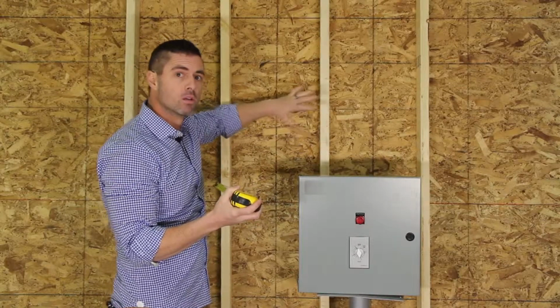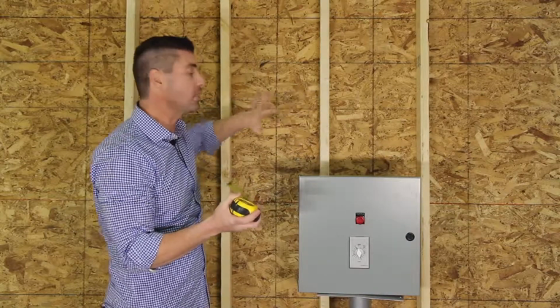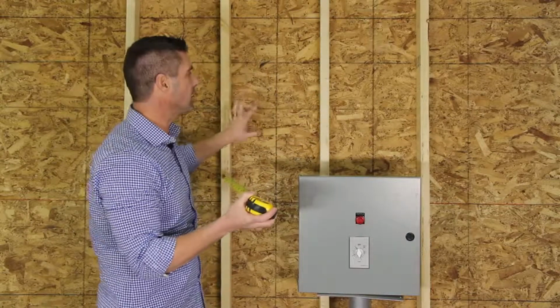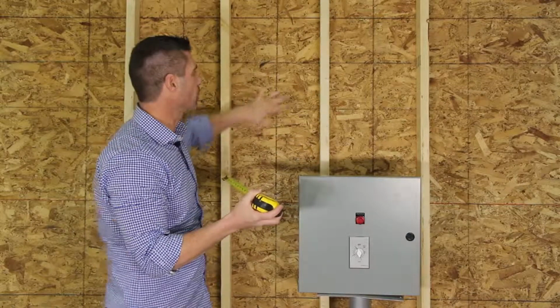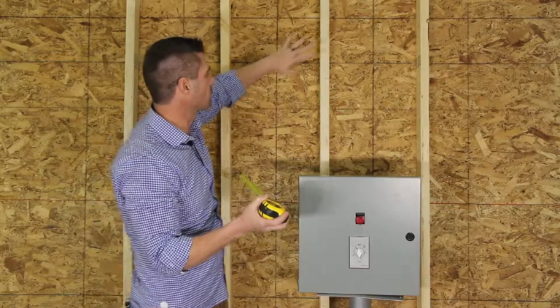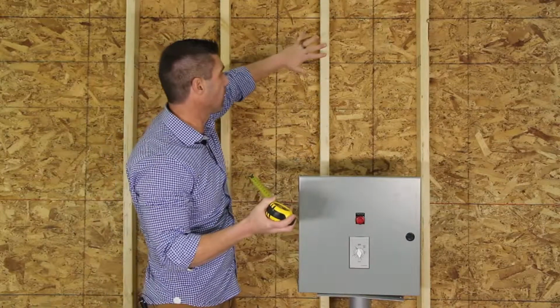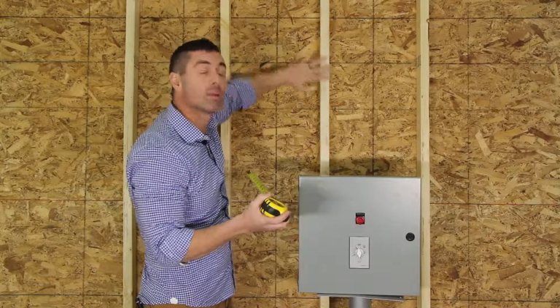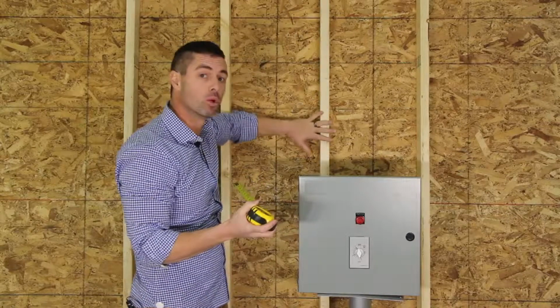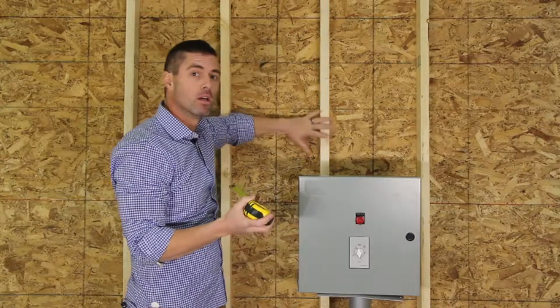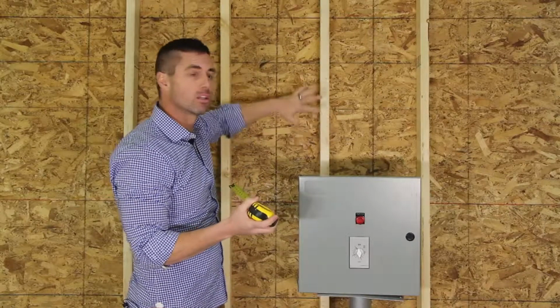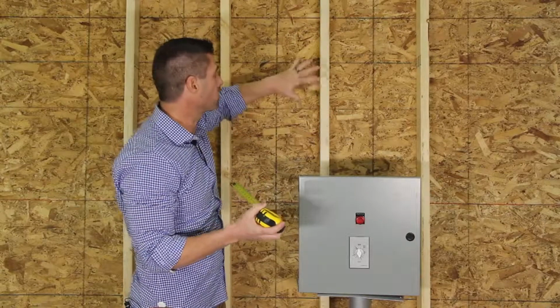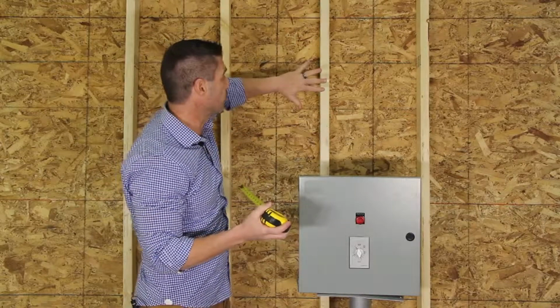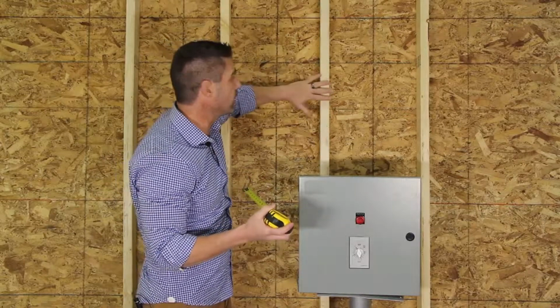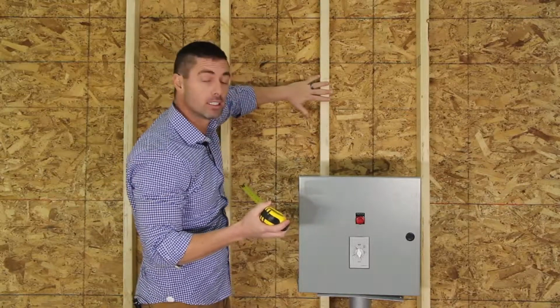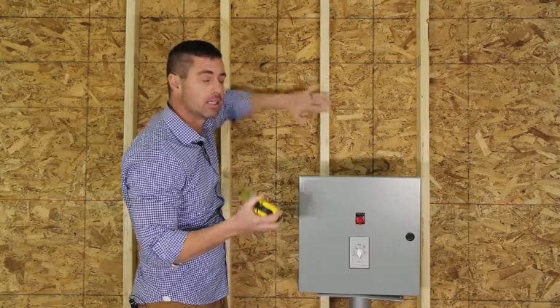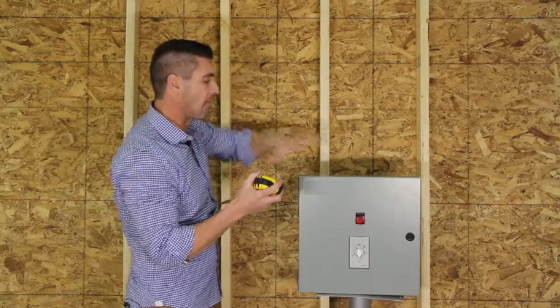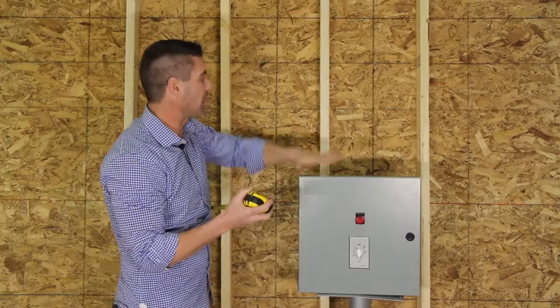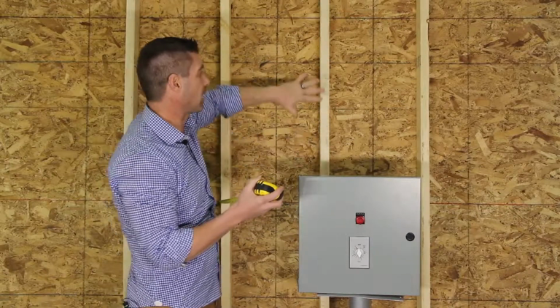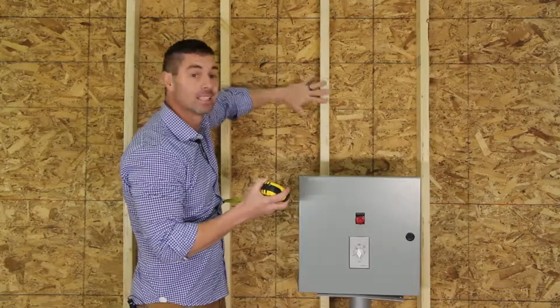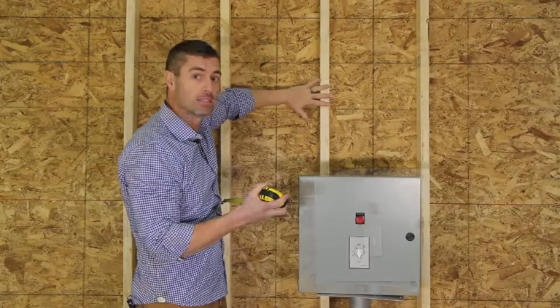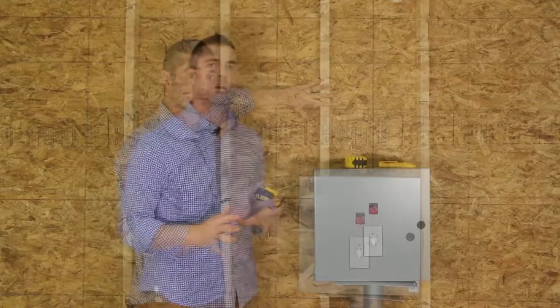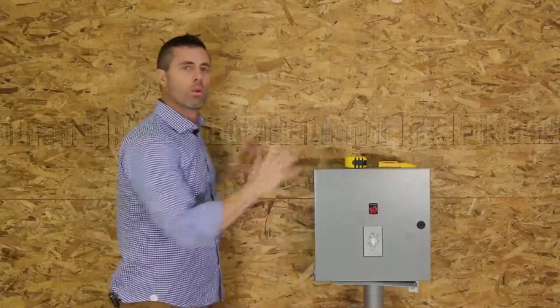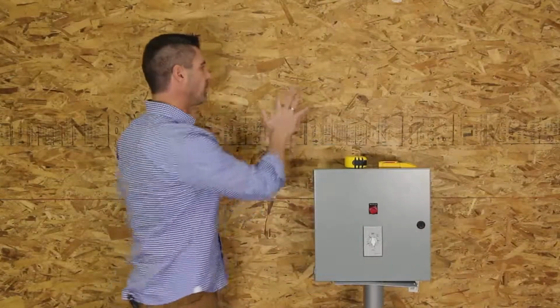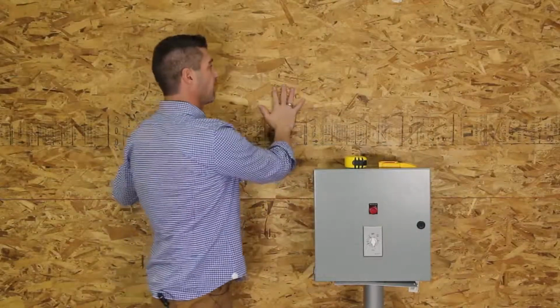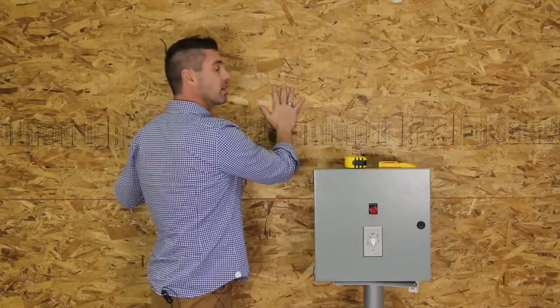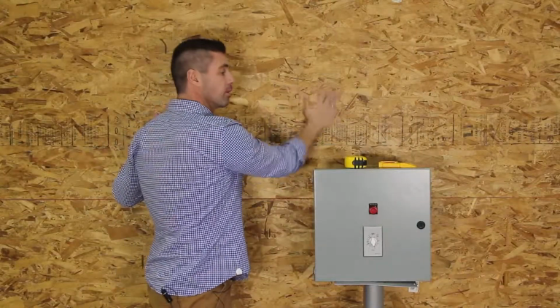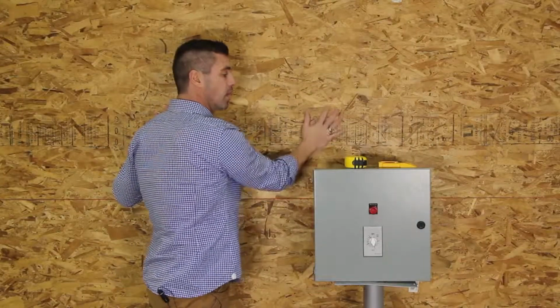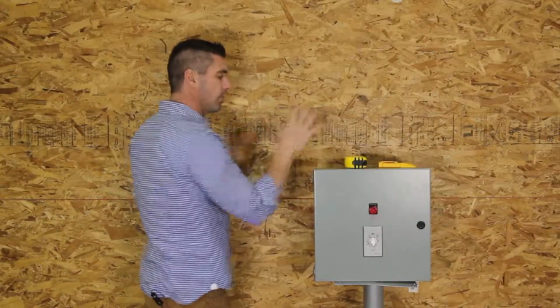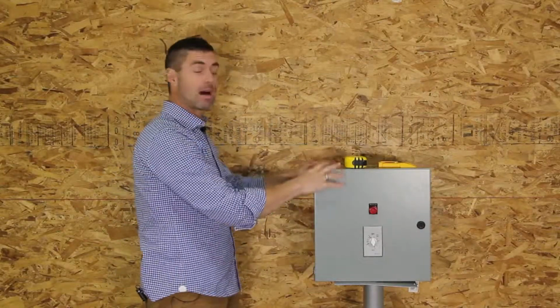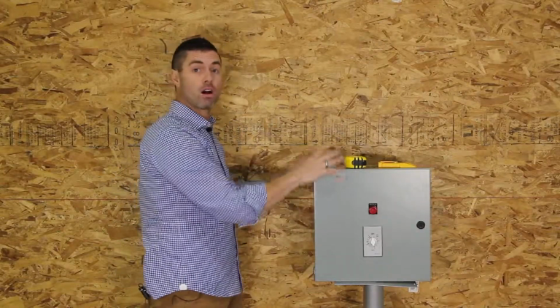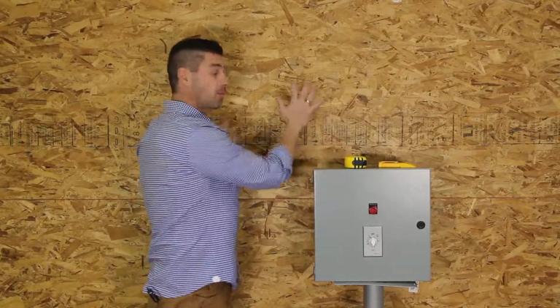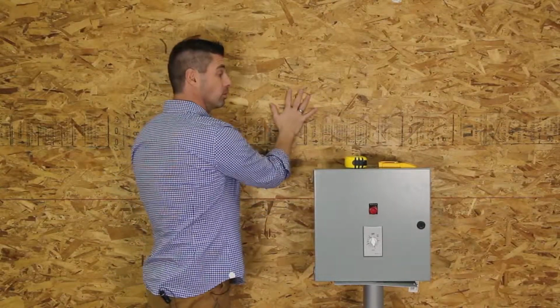So what we suggest is that we put something like a plywood or some hard surface mounted to the studs, and then we'll mount the panel to that. We mounted a piece of plywood on top of those studs that we can mount our contactor panel to.